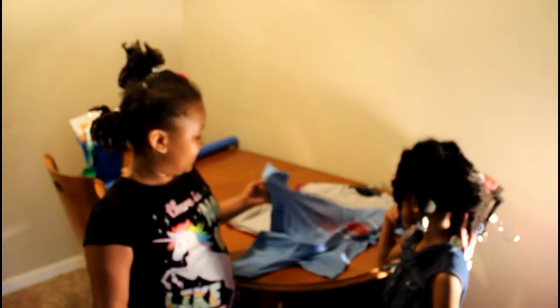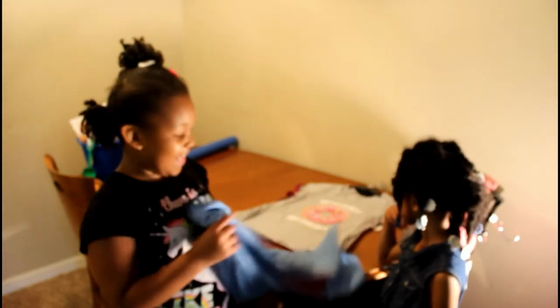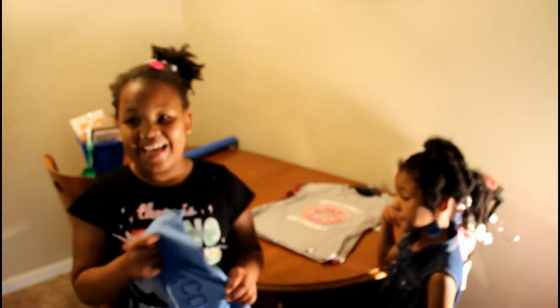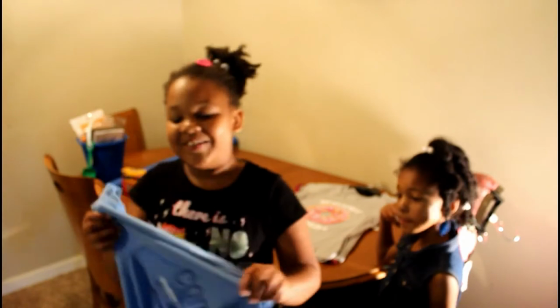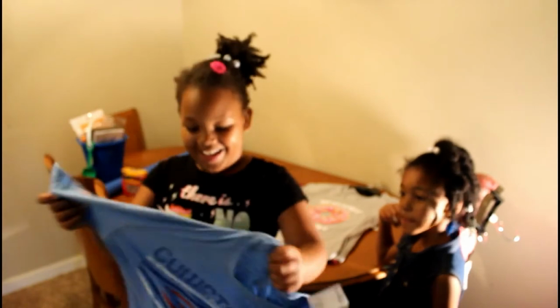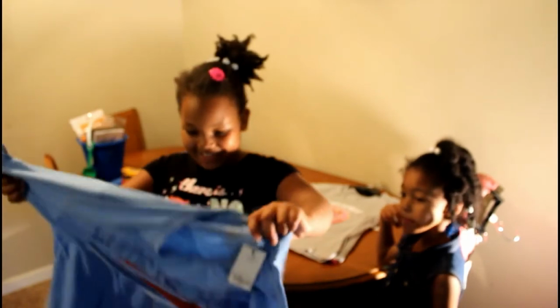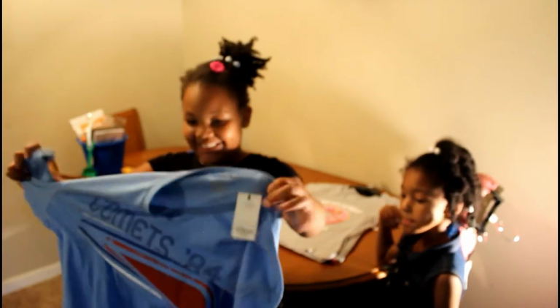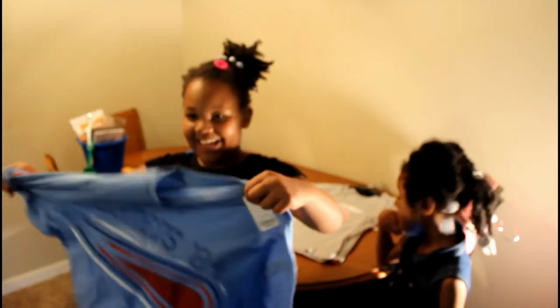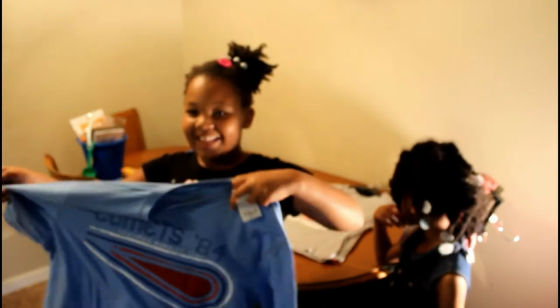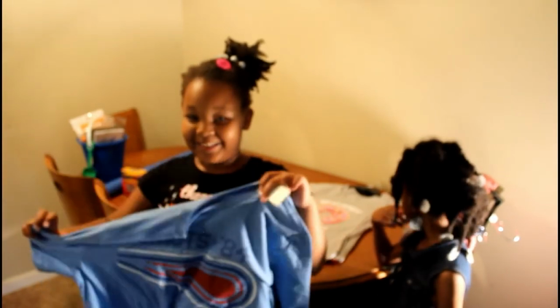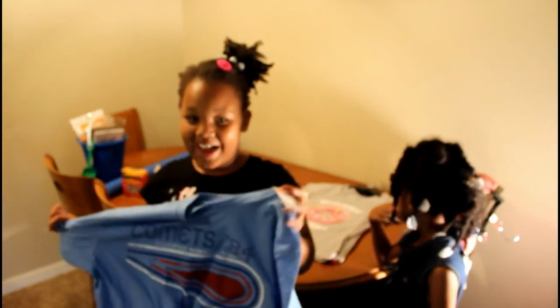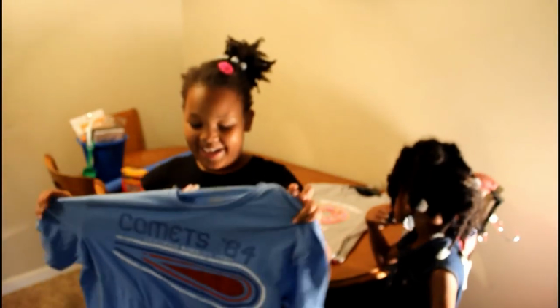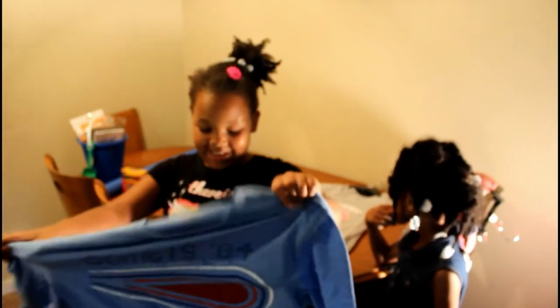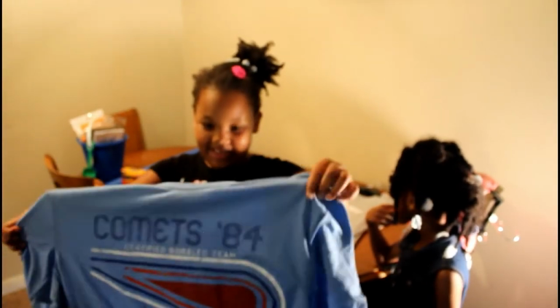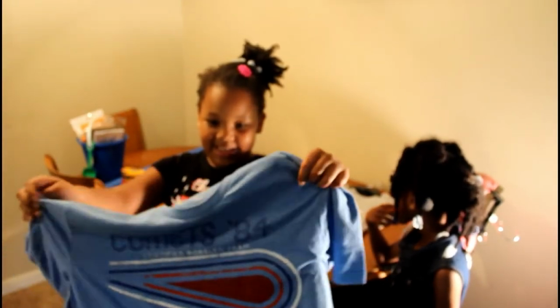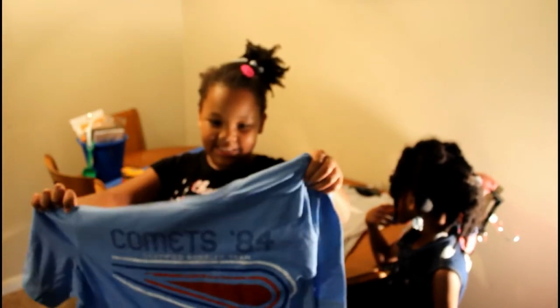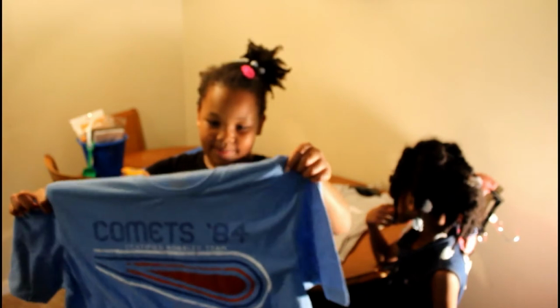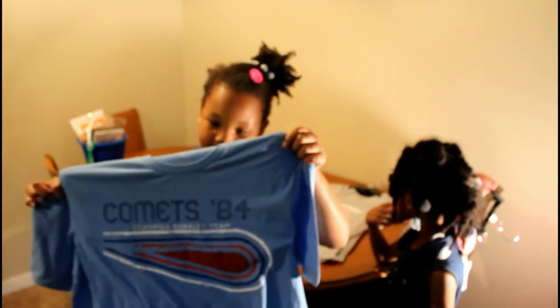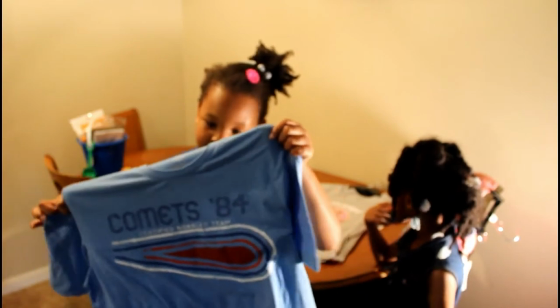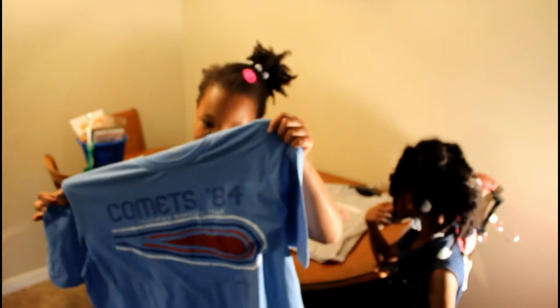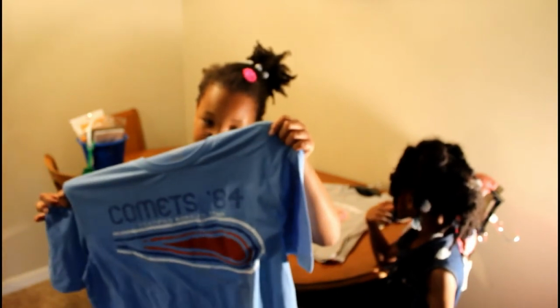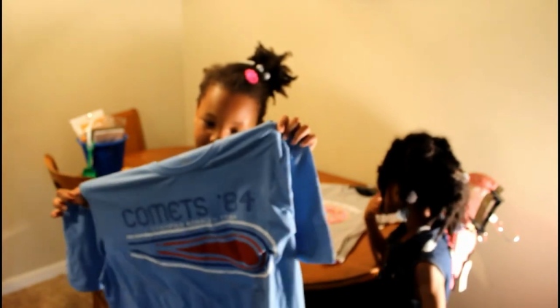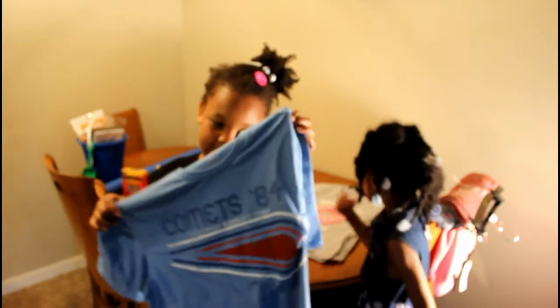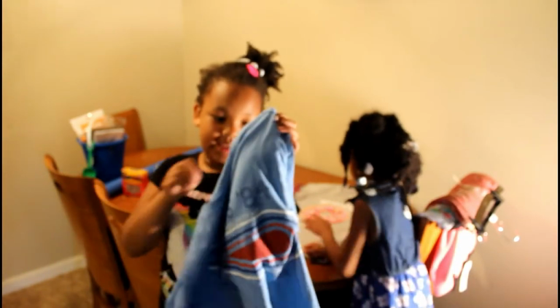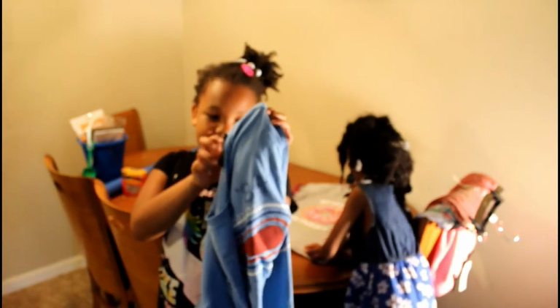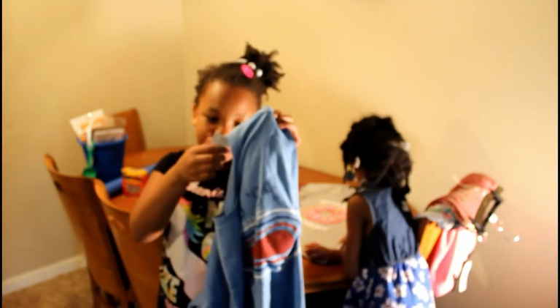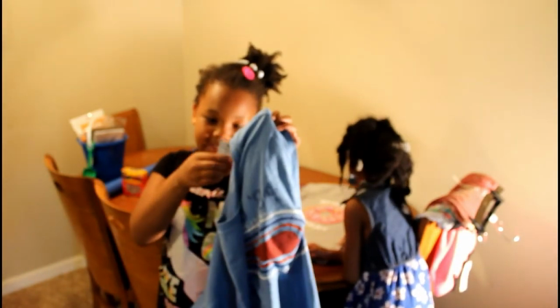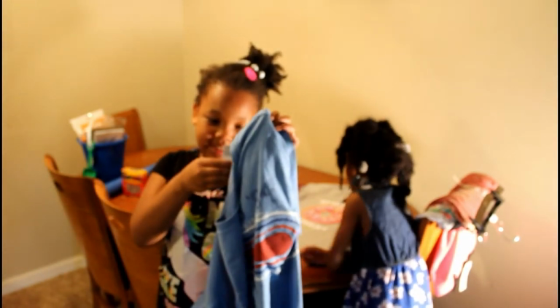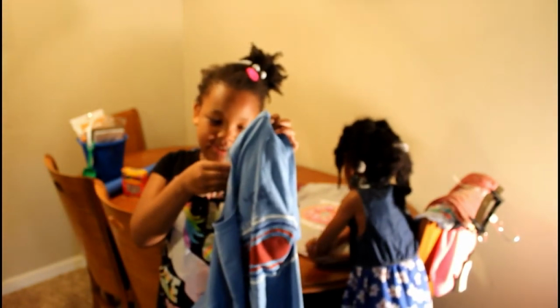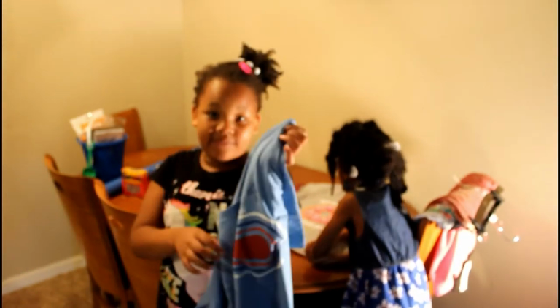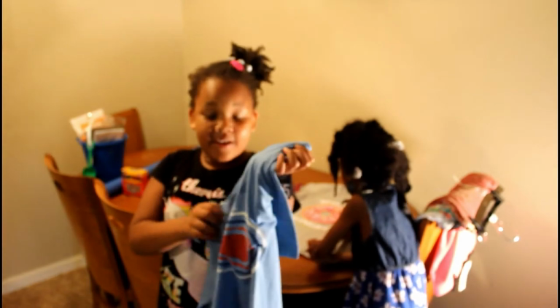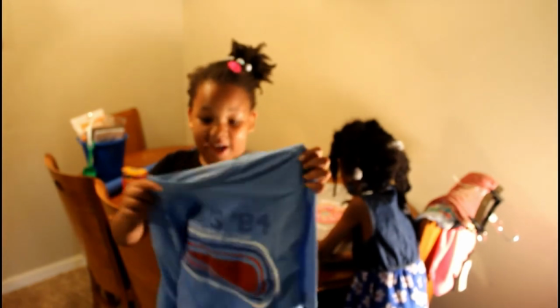The next one we got is this shirt. And it was $5.